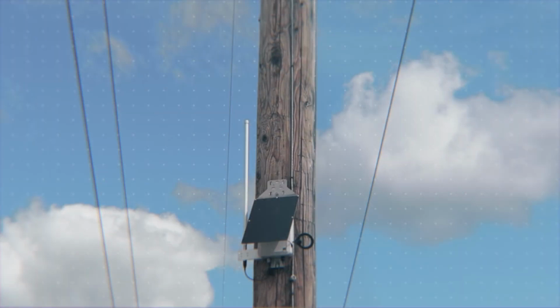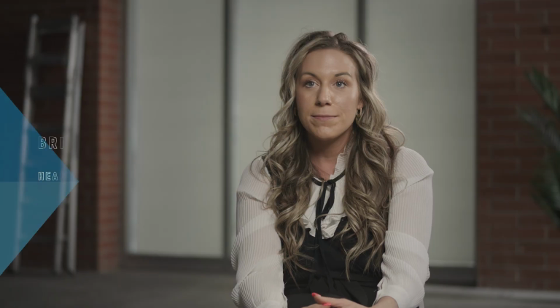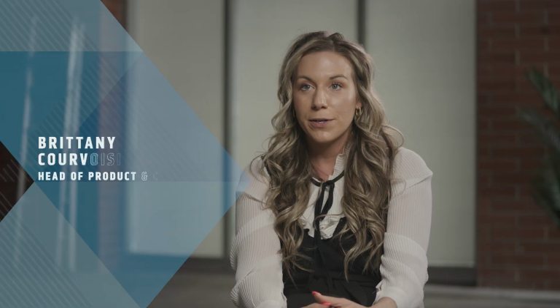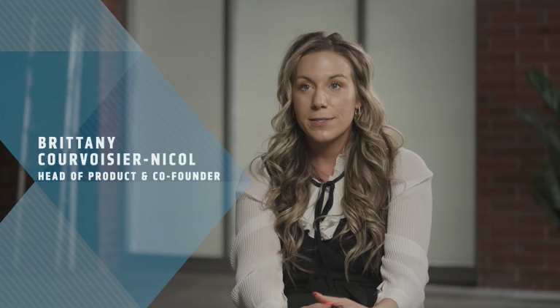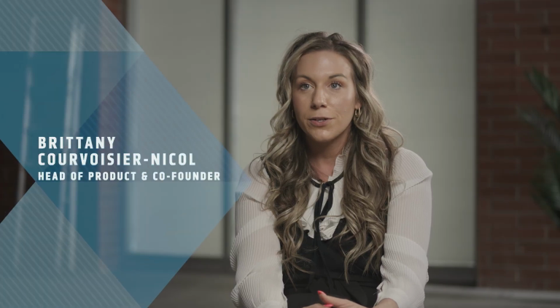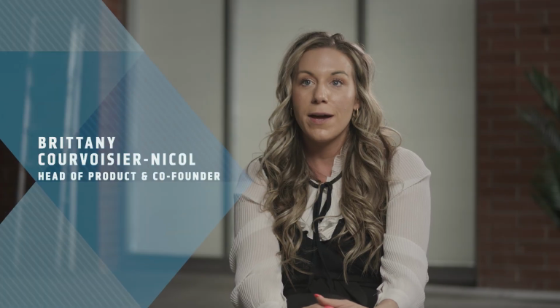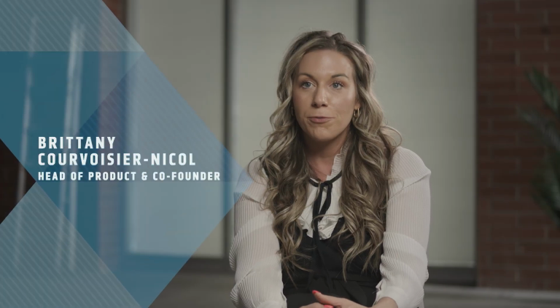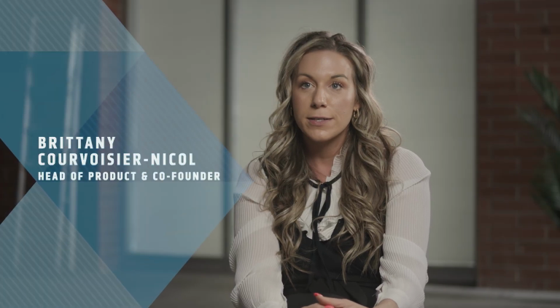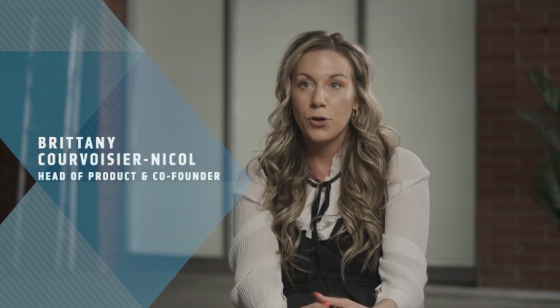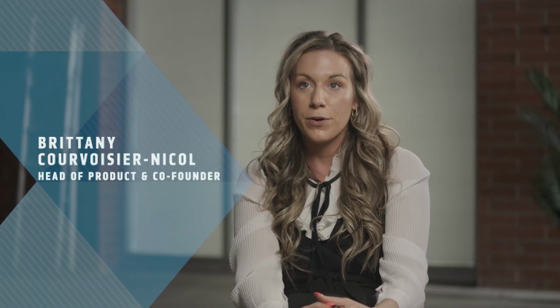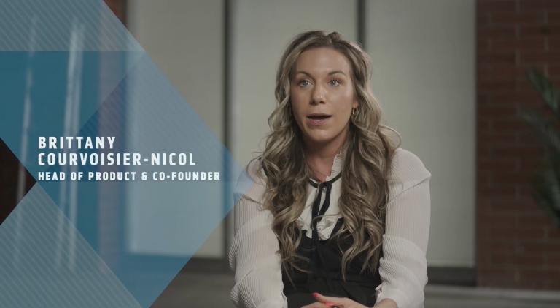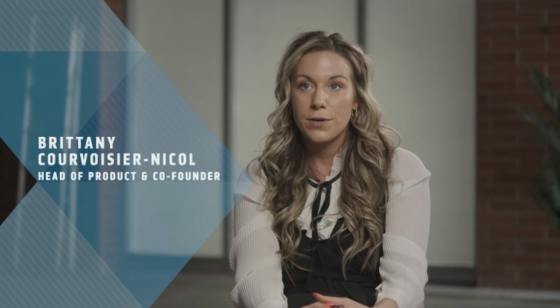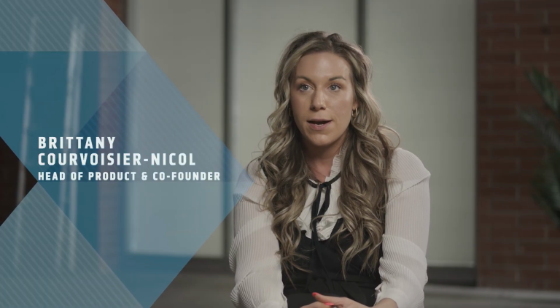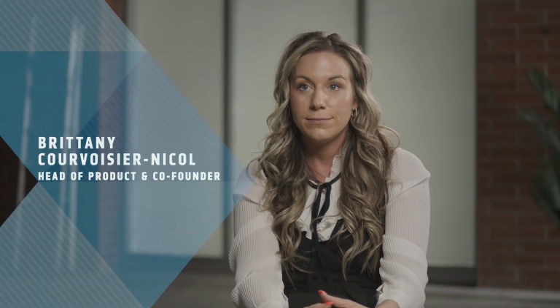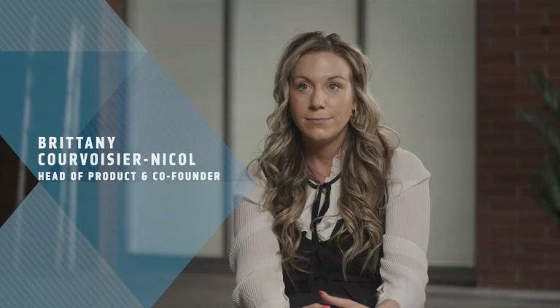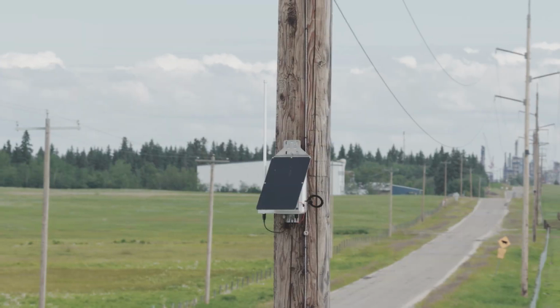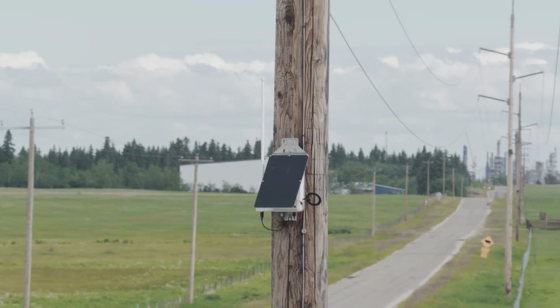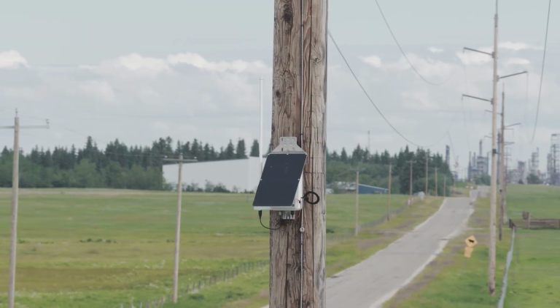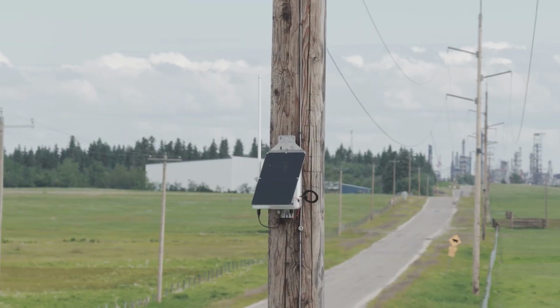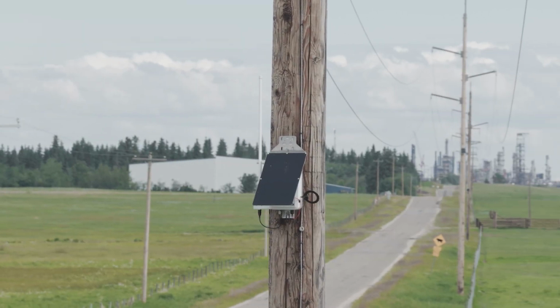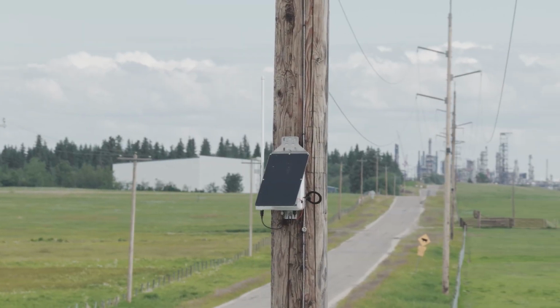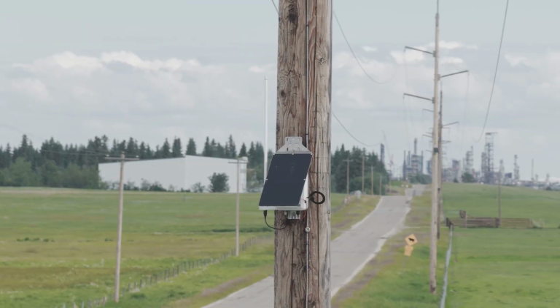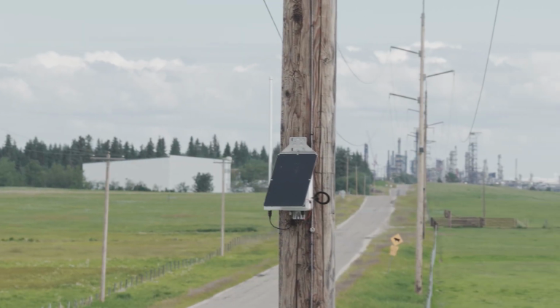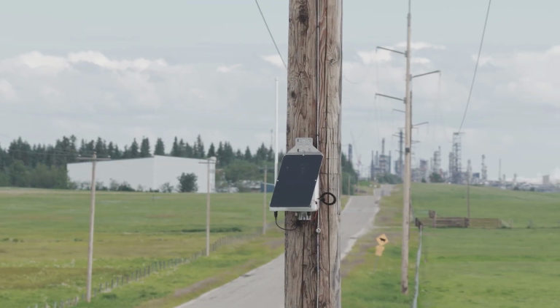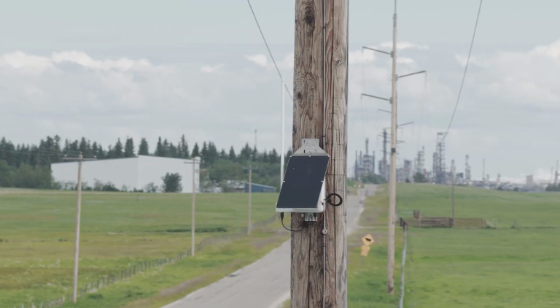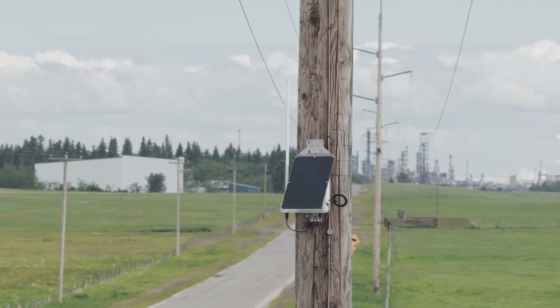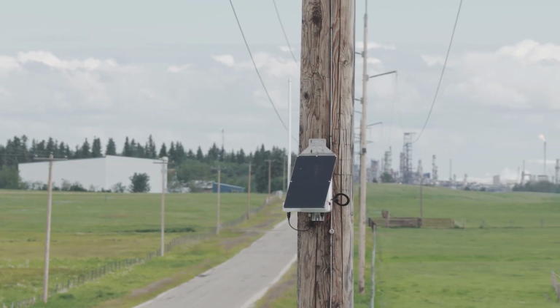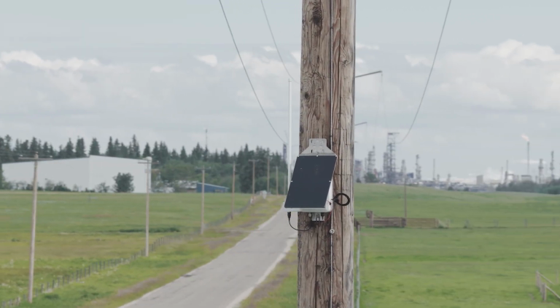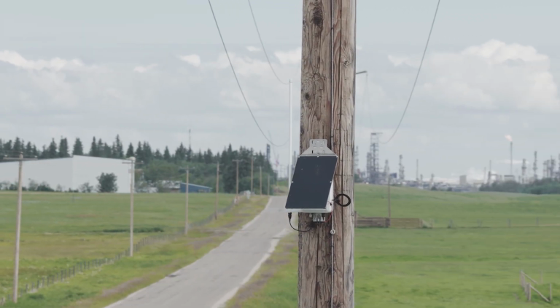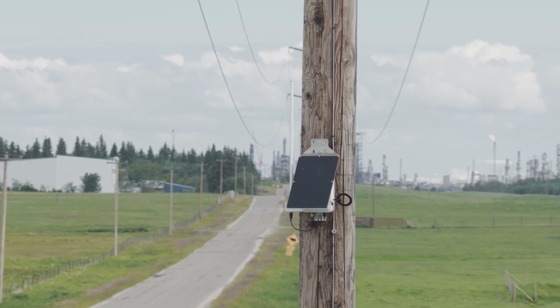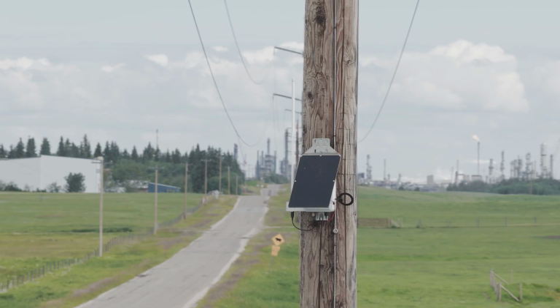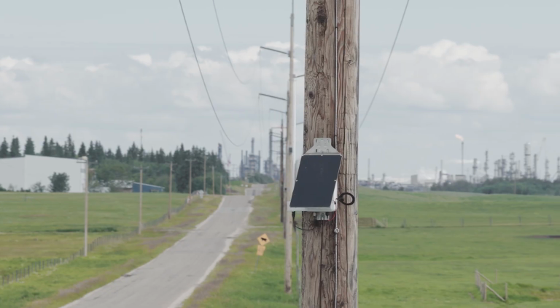My name is Brittany Kravastia-Nickel. I'm head of product and co-founder at Crown AI. The problem that we're trying to solve is giving real-time situational awareness and prediction to utilities on their transmission lines.